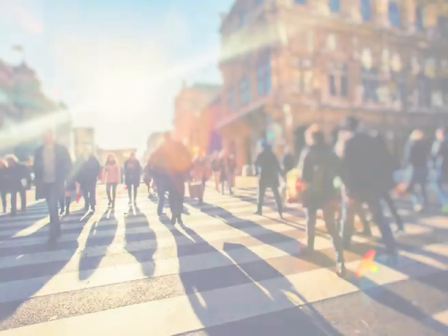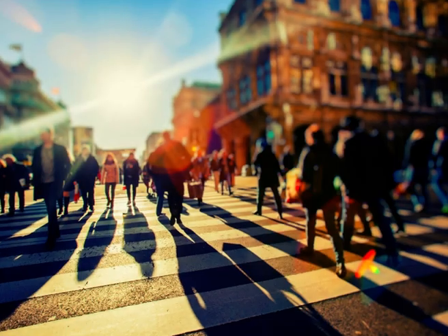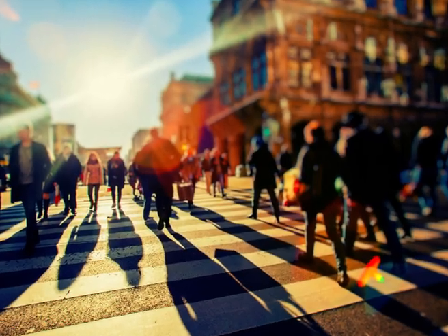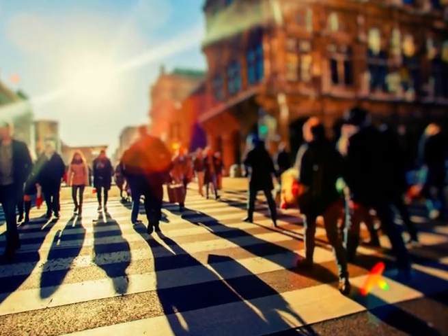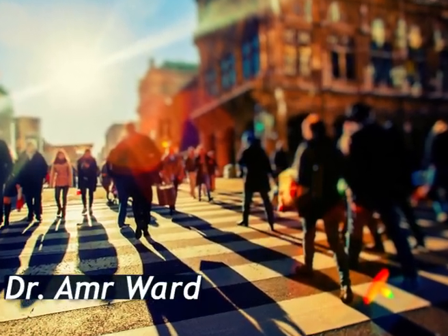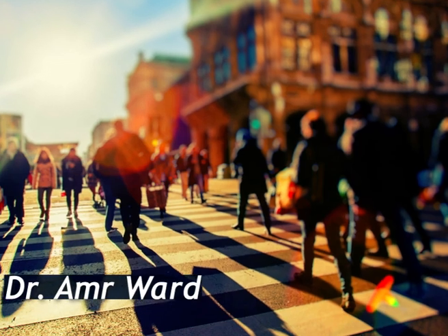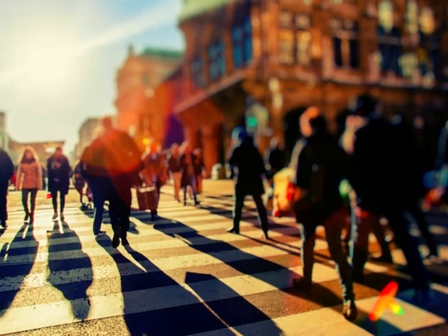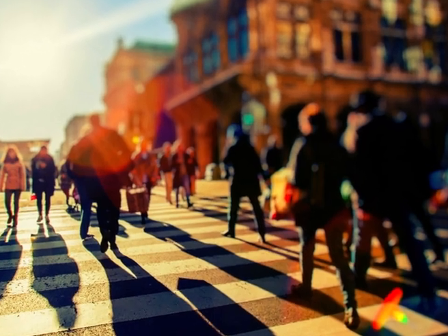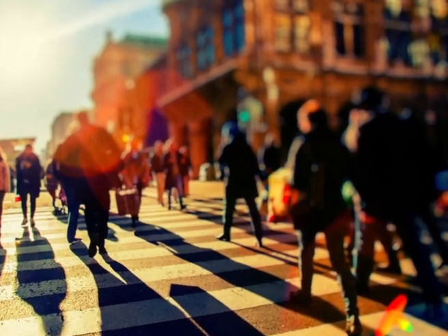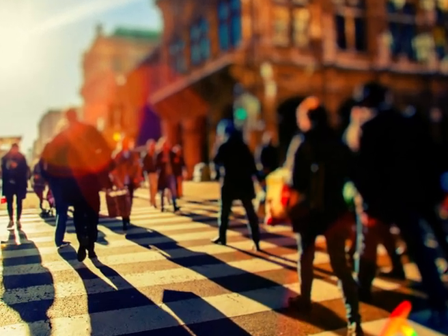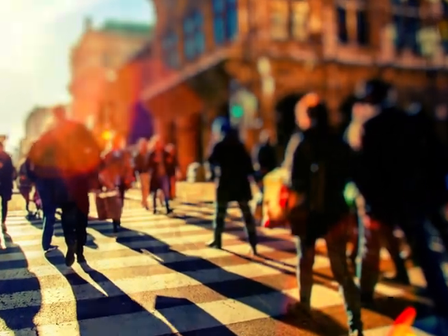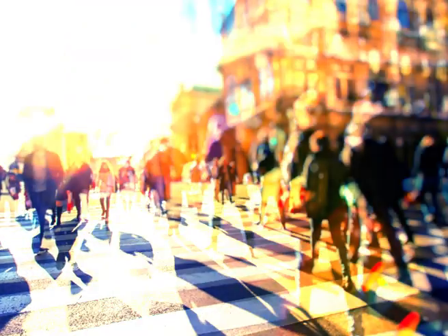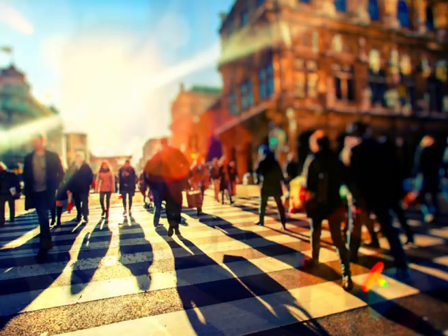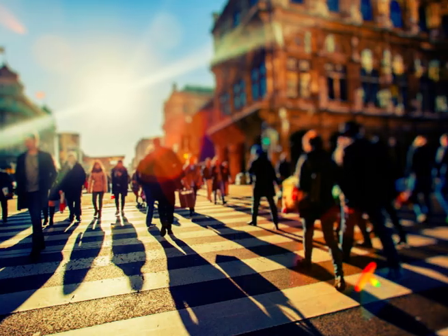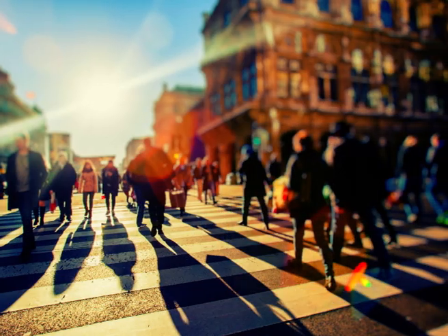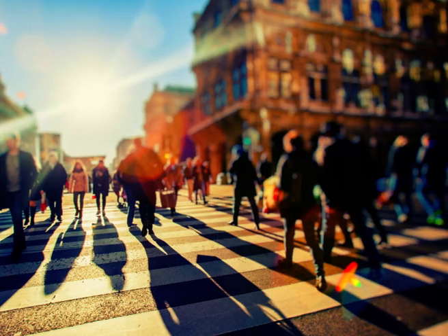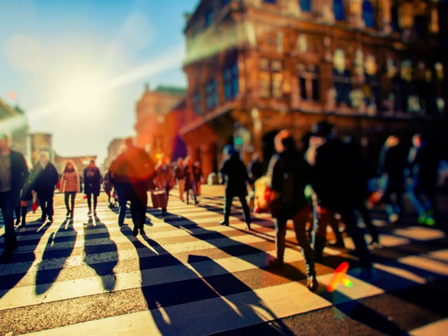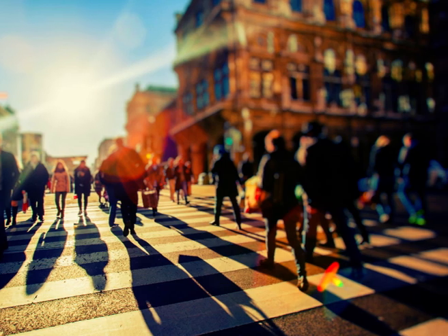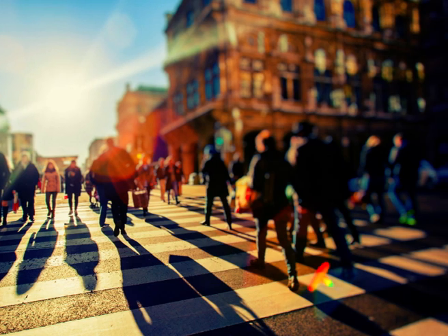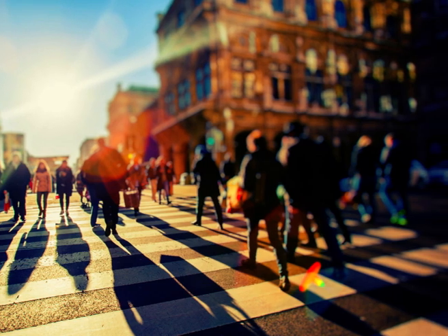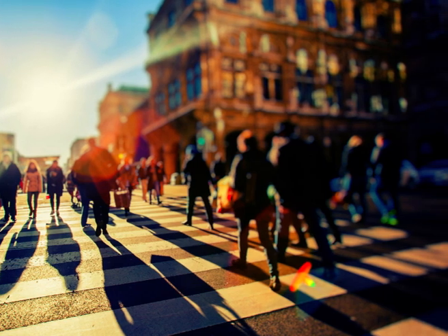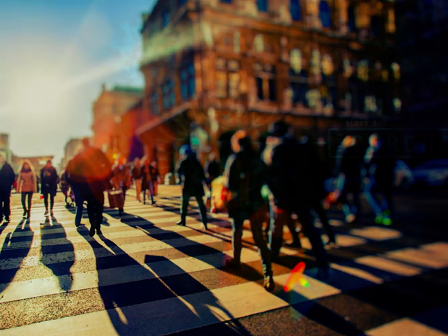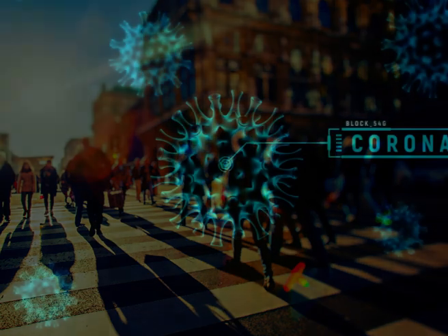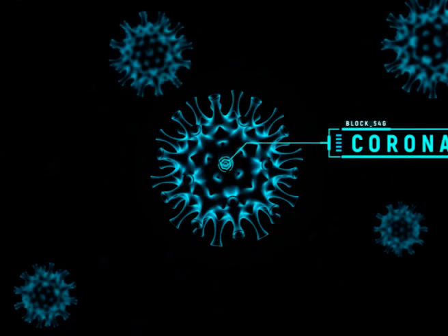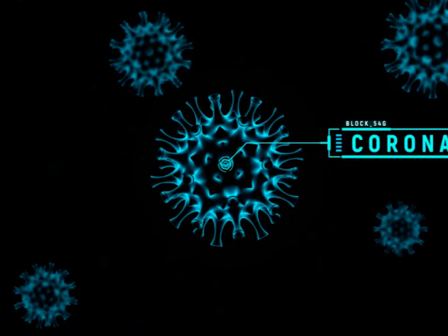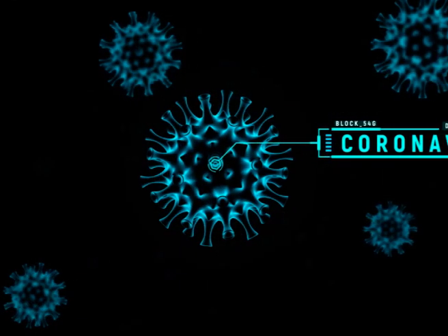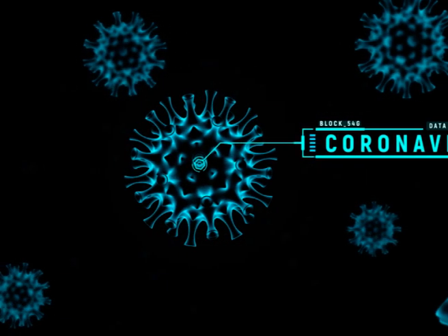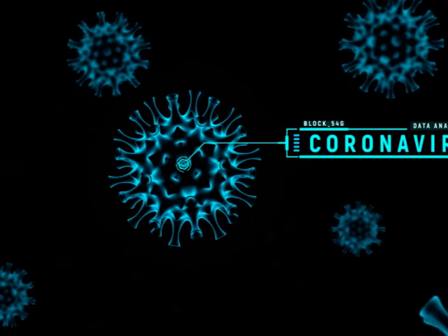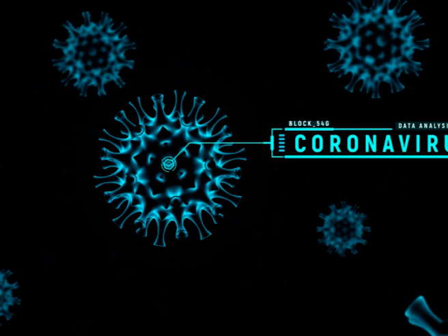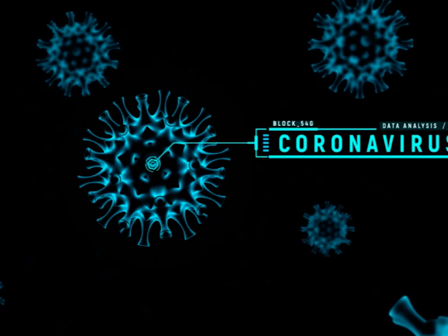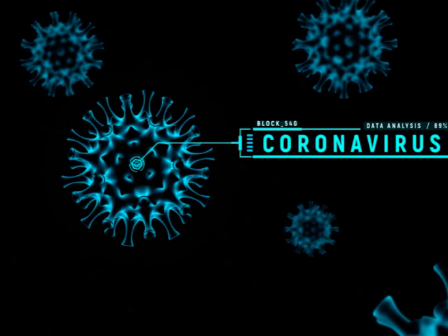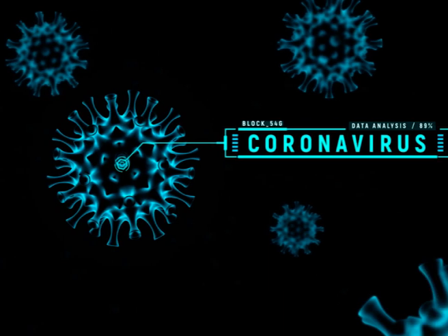Here we will talk about symptoms of coronavirus. COVID-19 is a respiratory condition caused by a coronavirus. Some people are infected but don't notice any symptoms. Most people will have mild symptoms and they get better on their own.